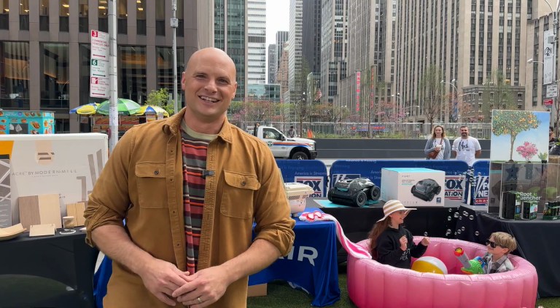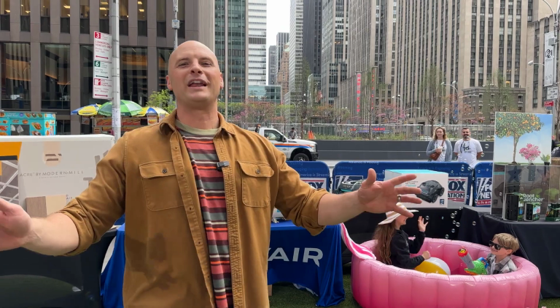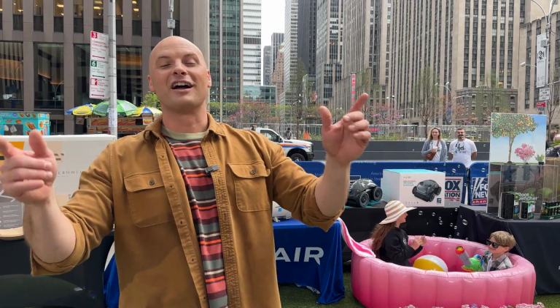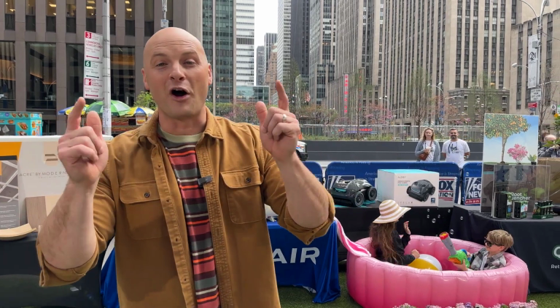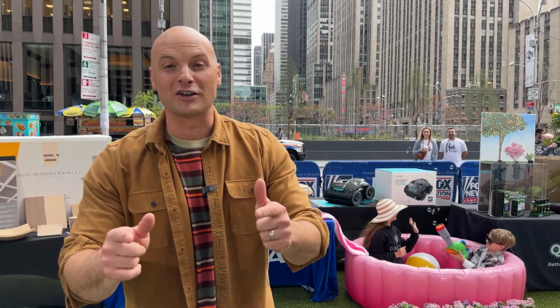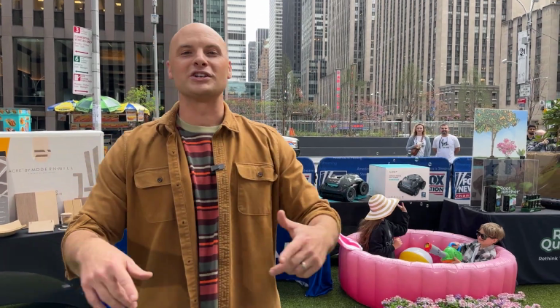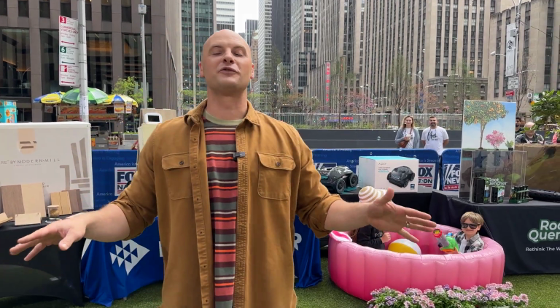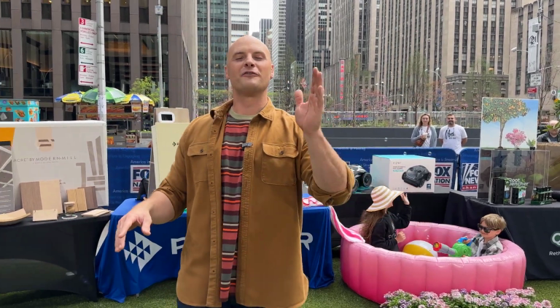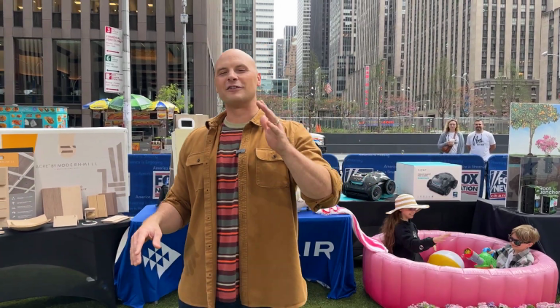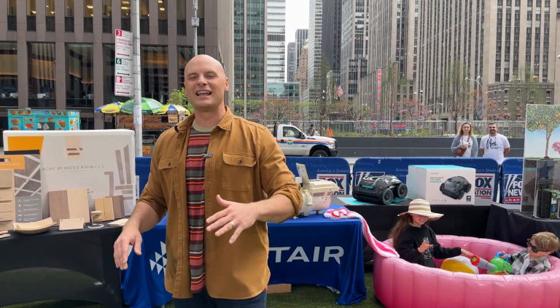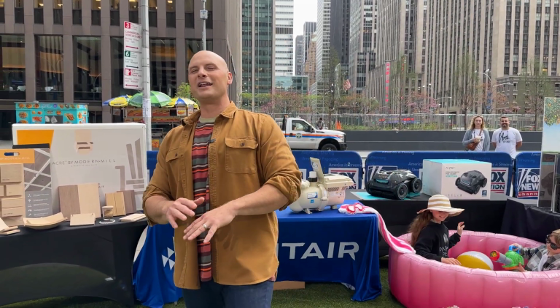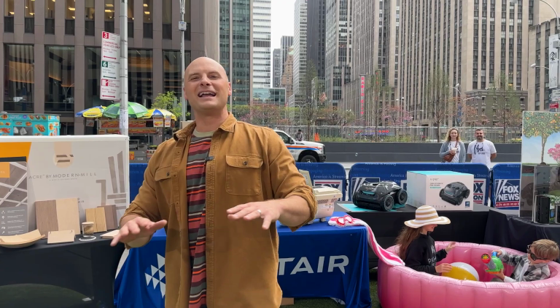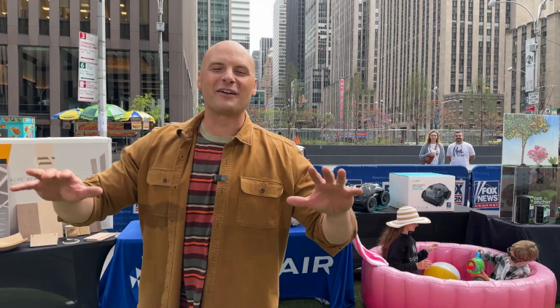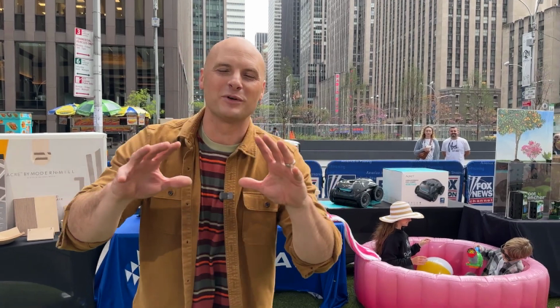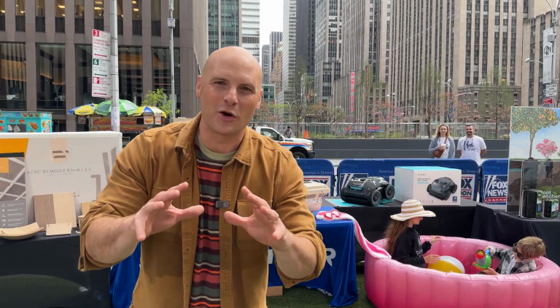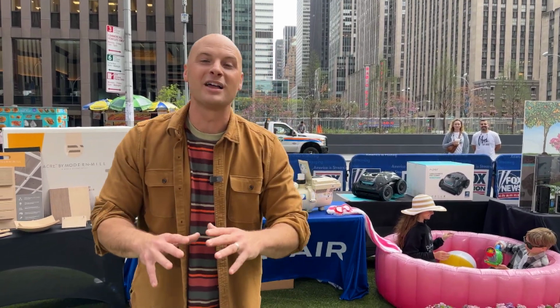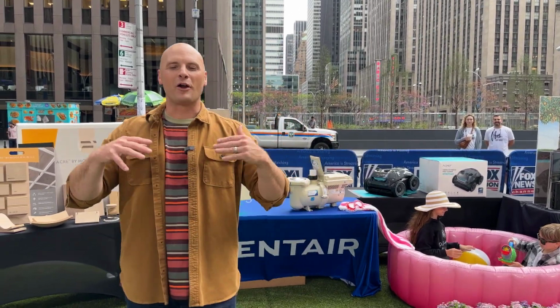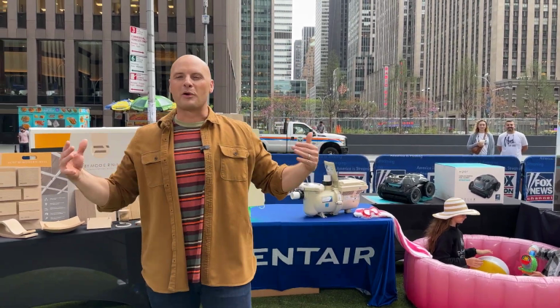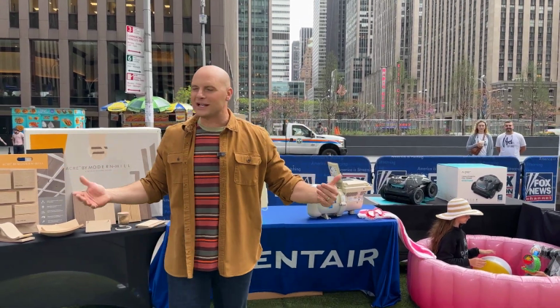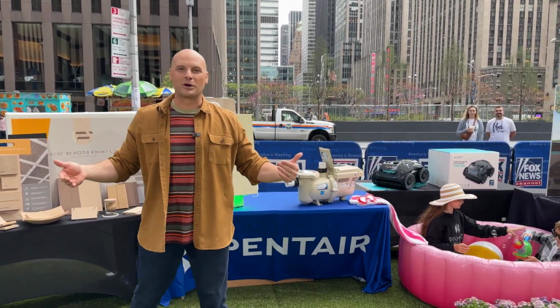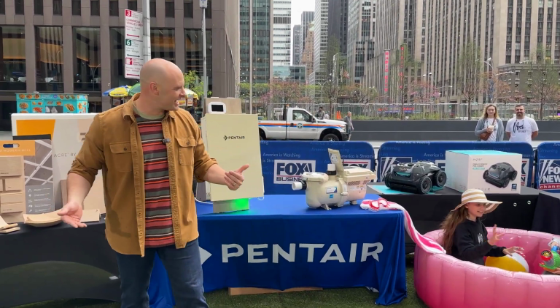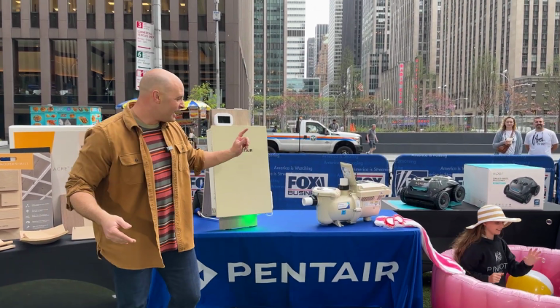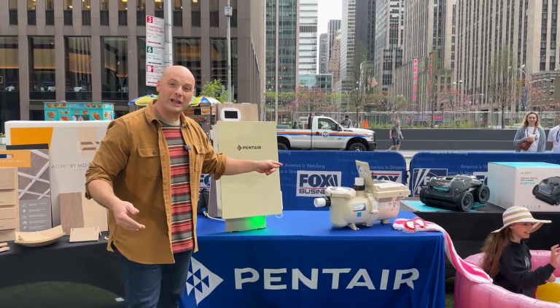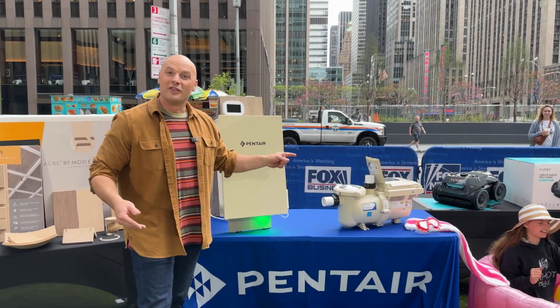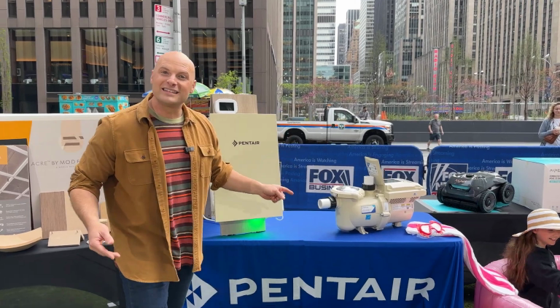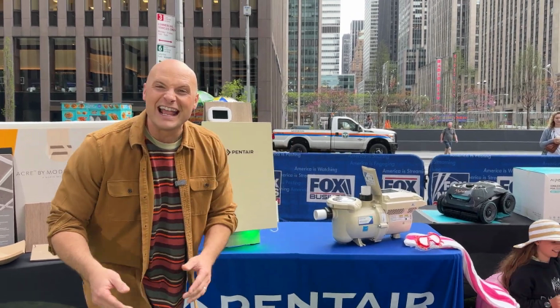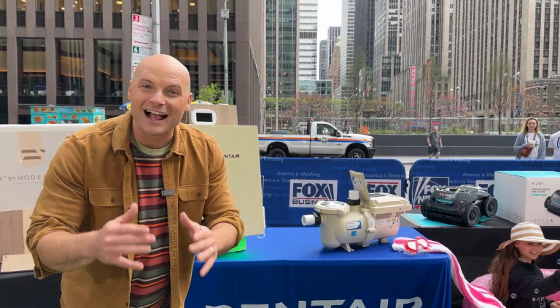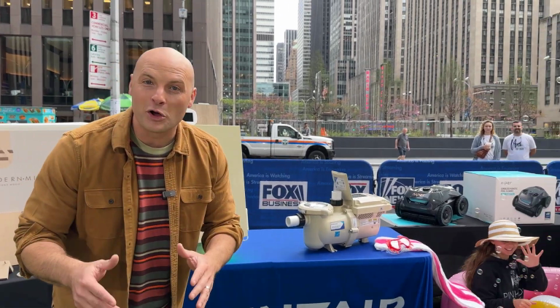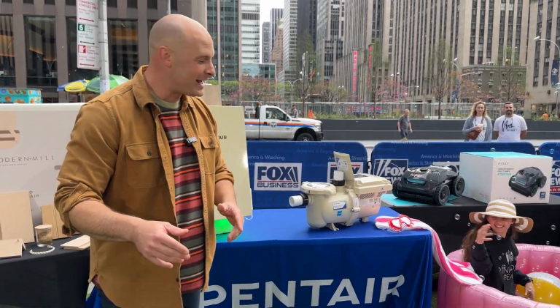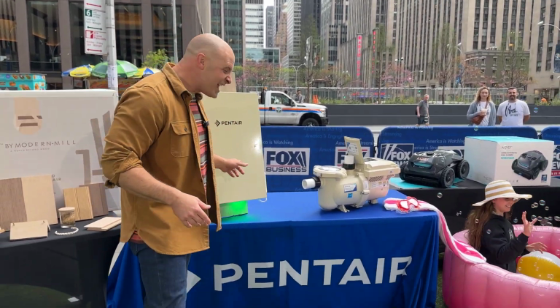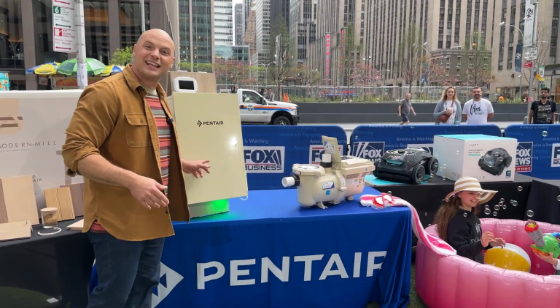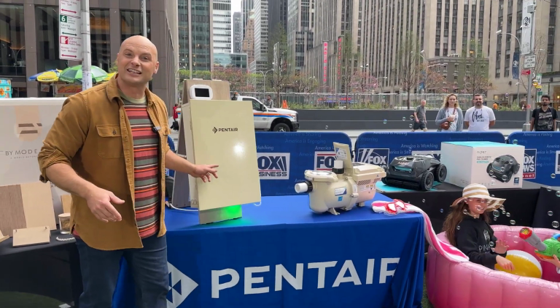Chip Wade here live on Fox Square. We just finished filming Fox and Friends — it went amazing. Everybody was so pumped about all the products we got to bring to the table, including the Pentair IntelliFlow 3 and the IntelliCenter.